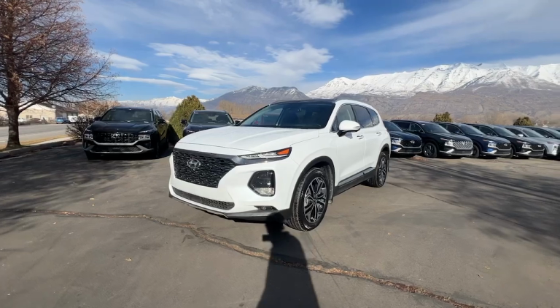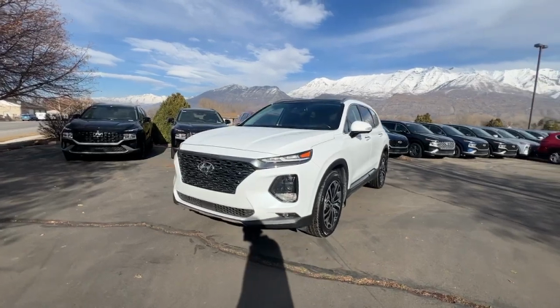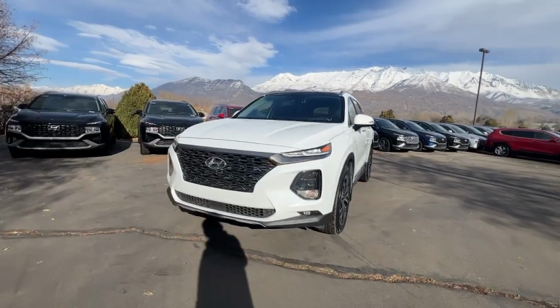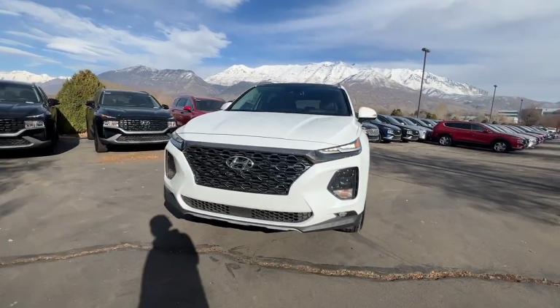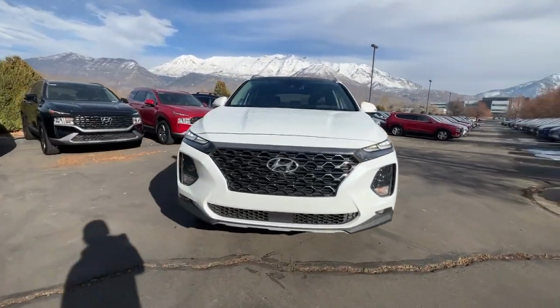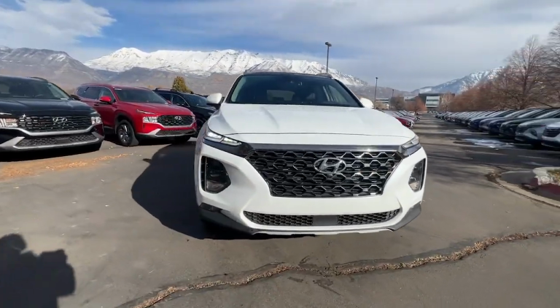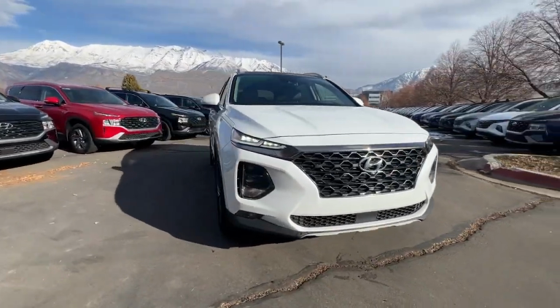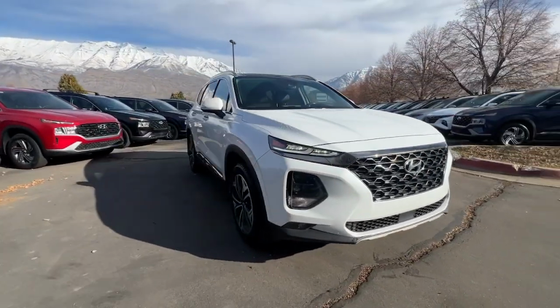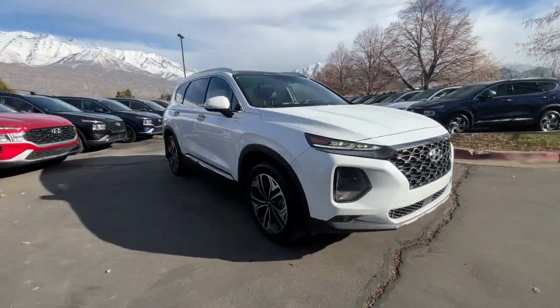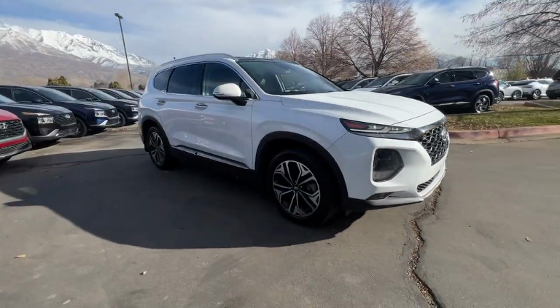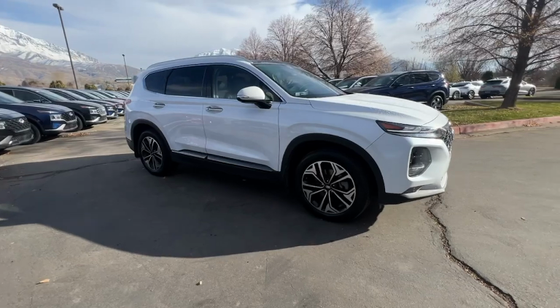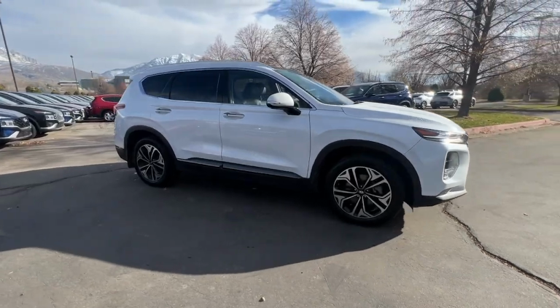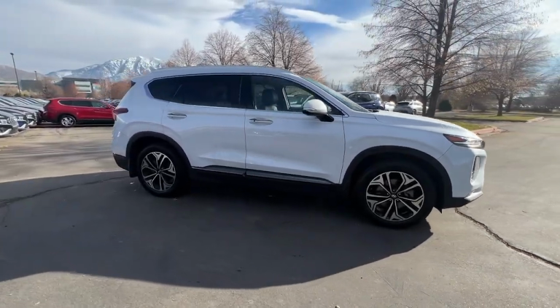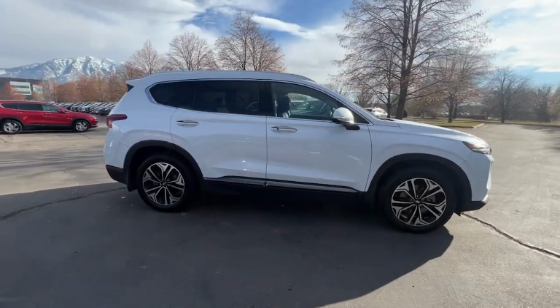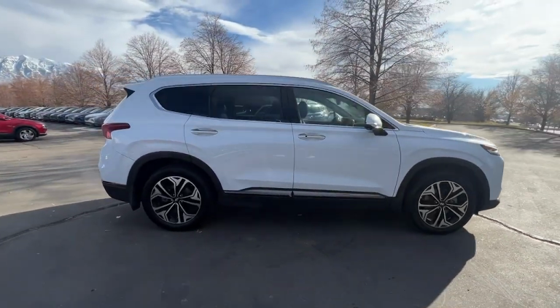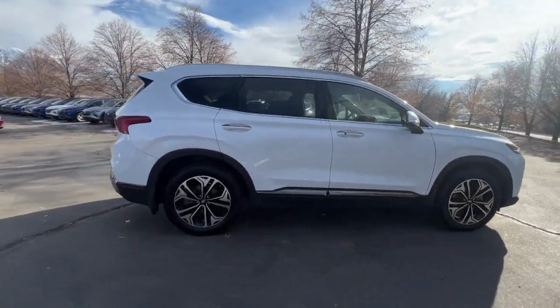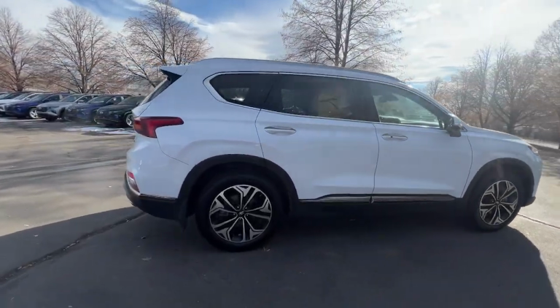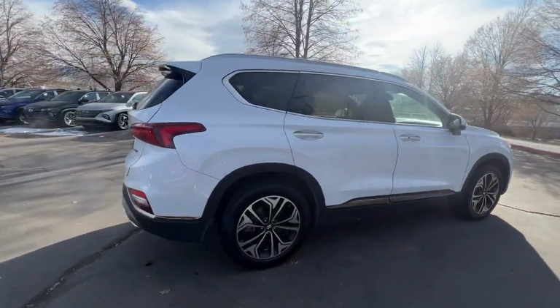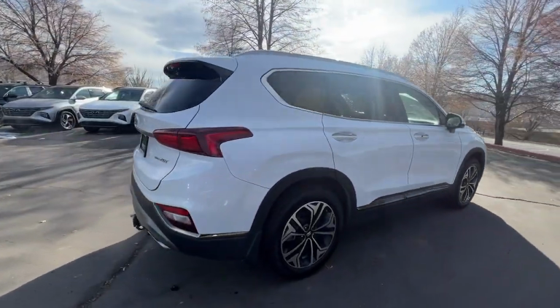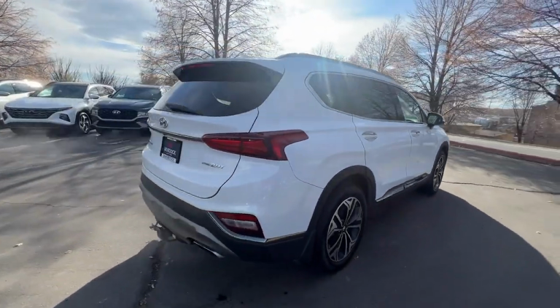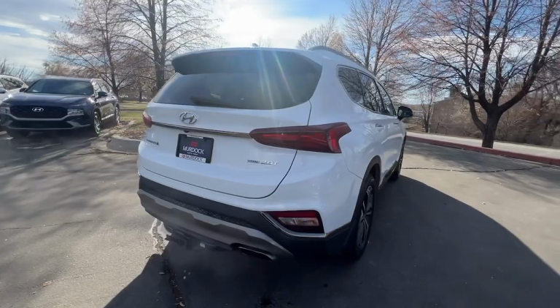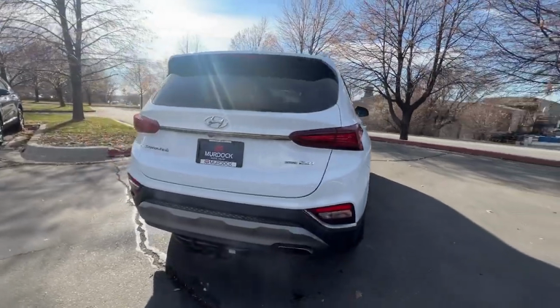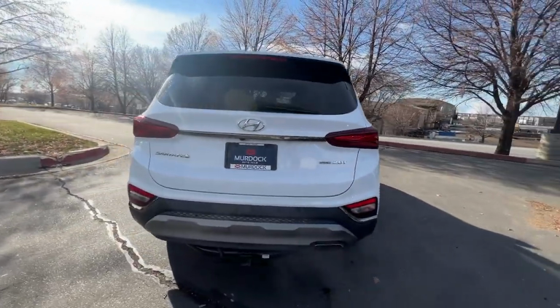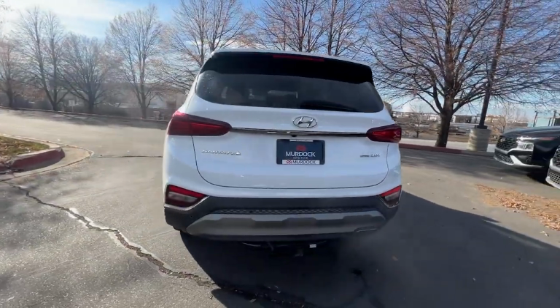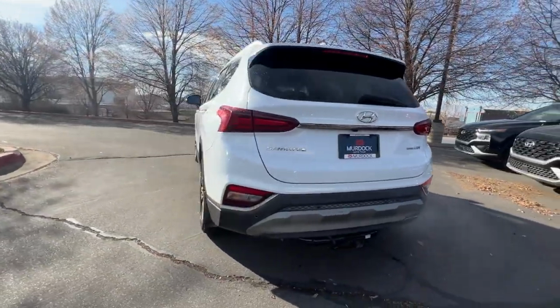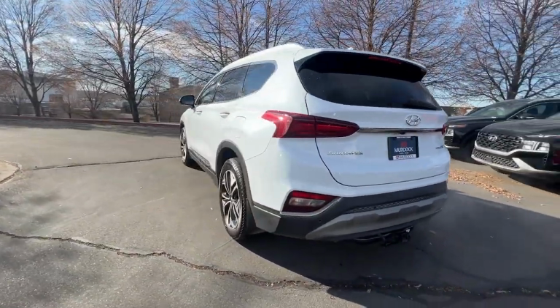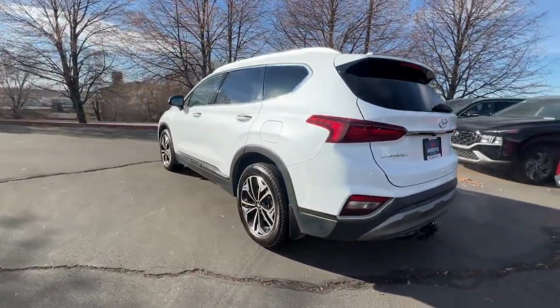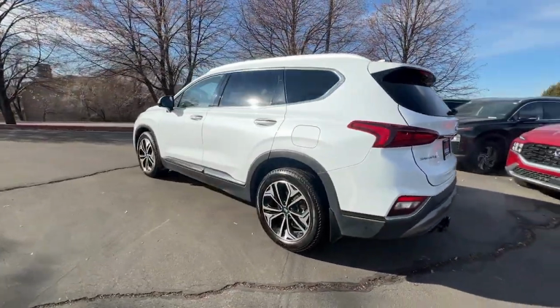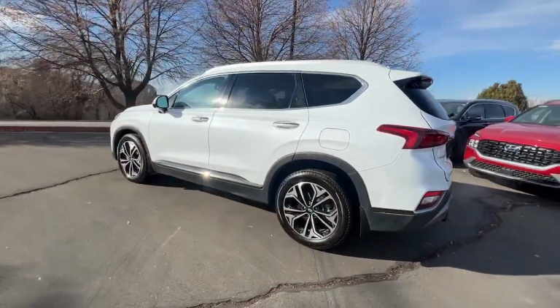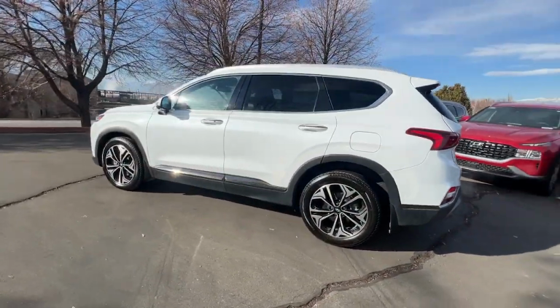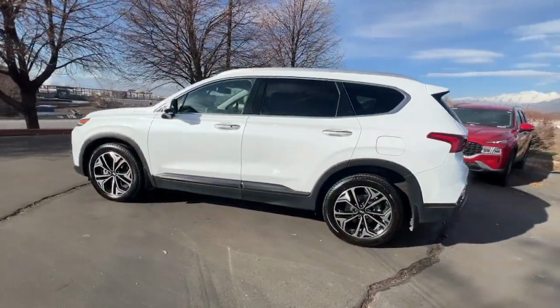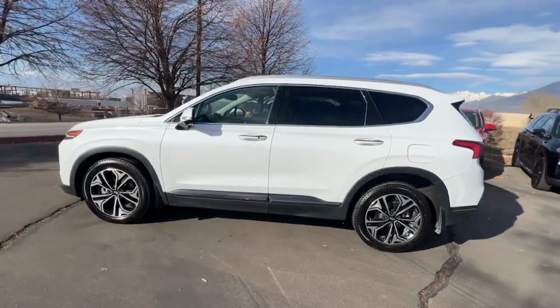Looking for your dream car? It could be the 2020 Hyundai Santa Fe. With less than 70,000 miles on the odometer, this vehicle provides excellent value. All you need to do is relax and enjoy the ride in this stylish and capable Santa Fe.